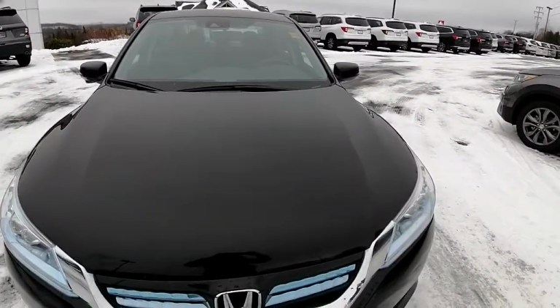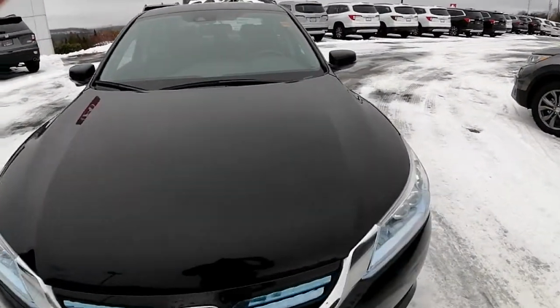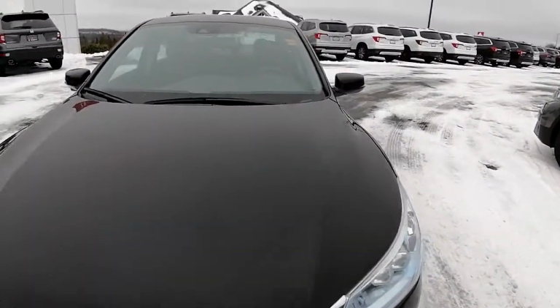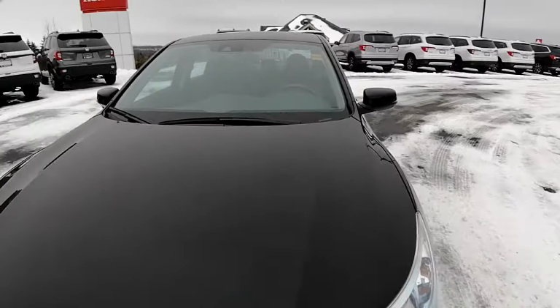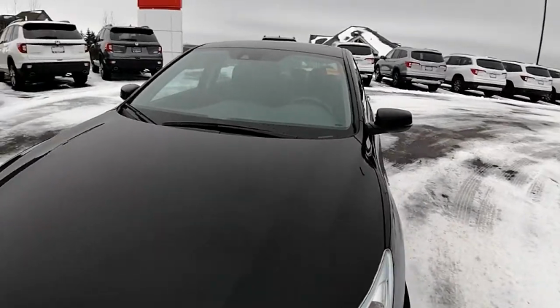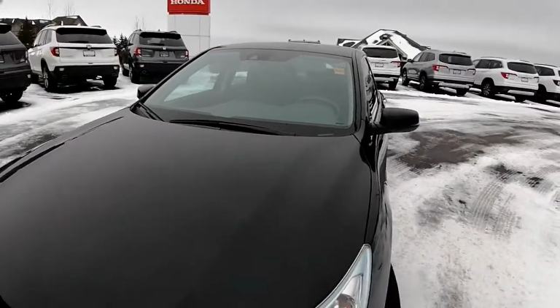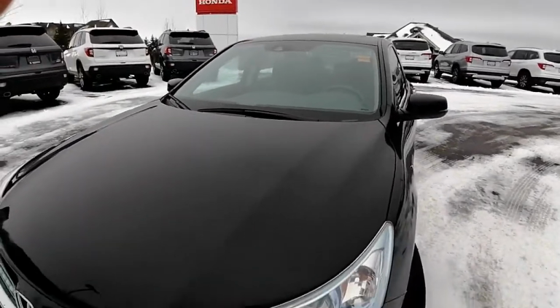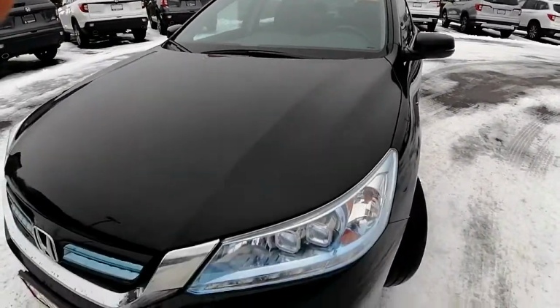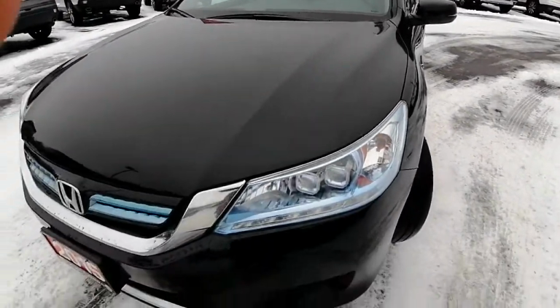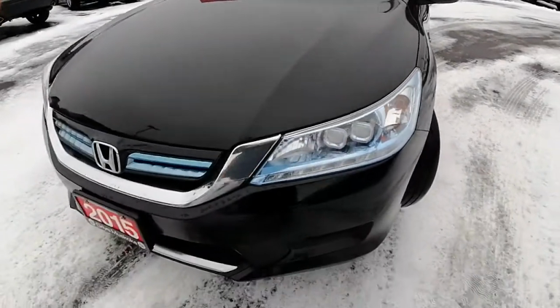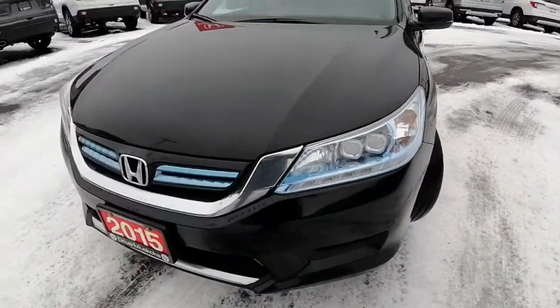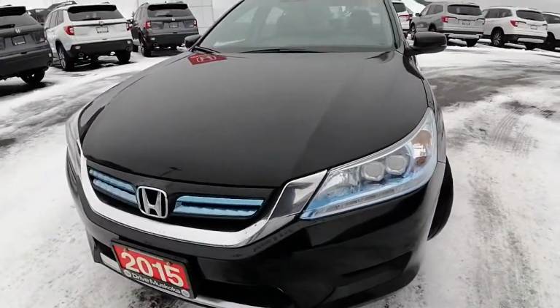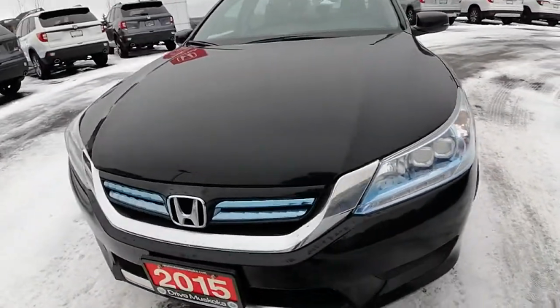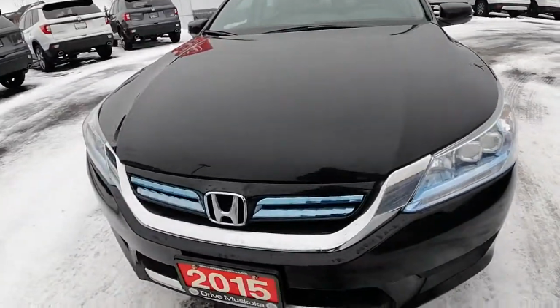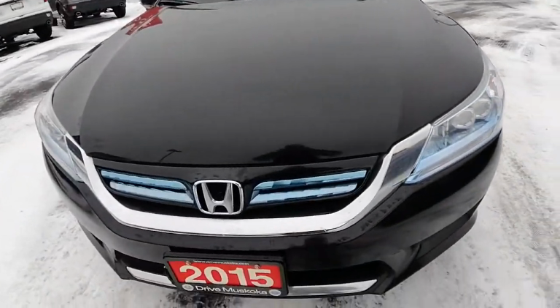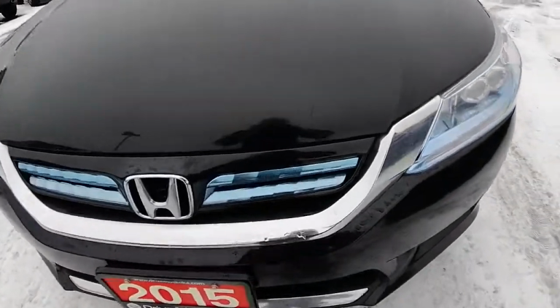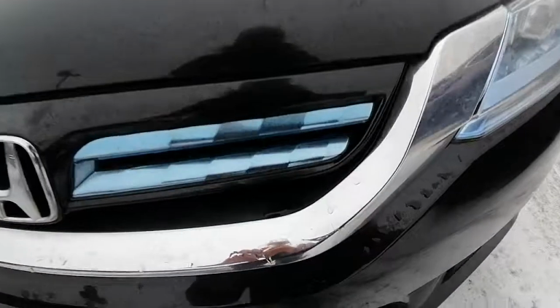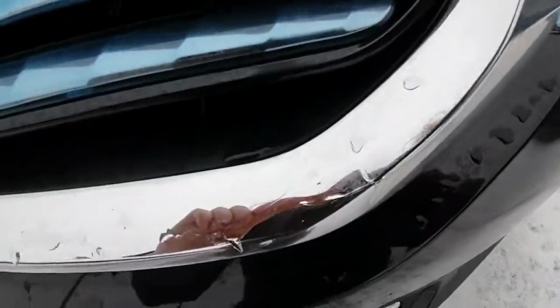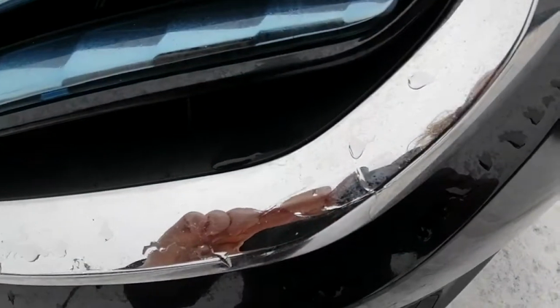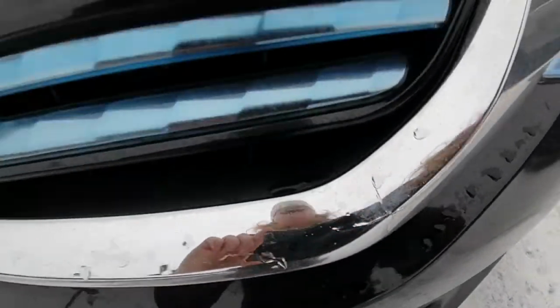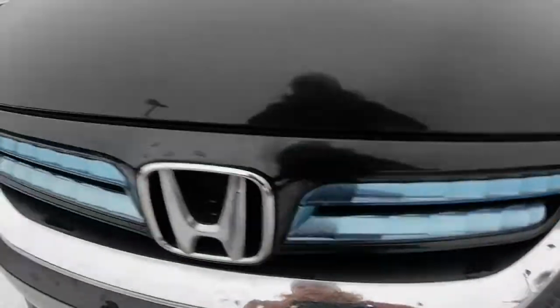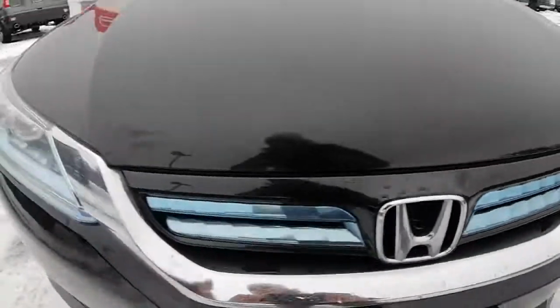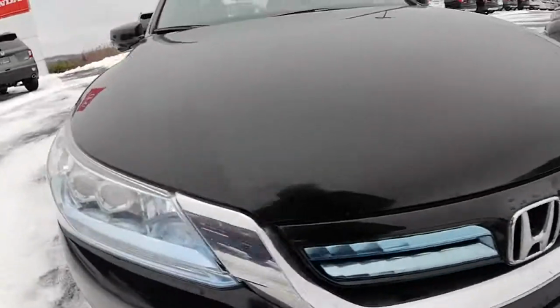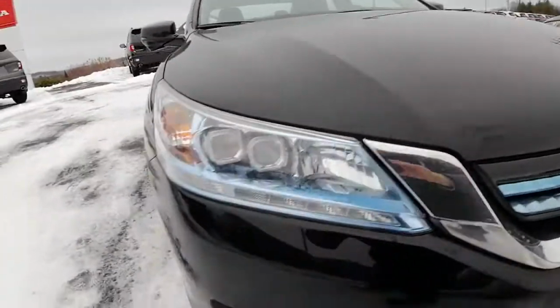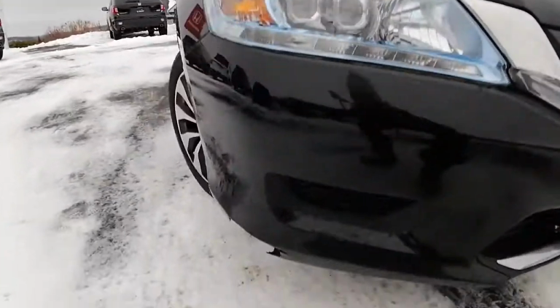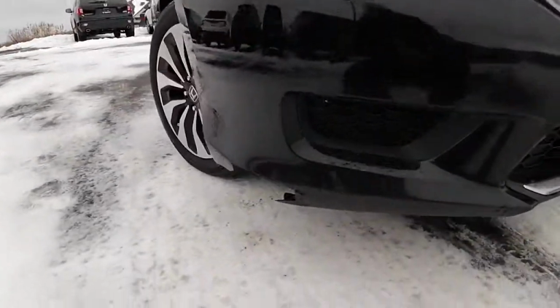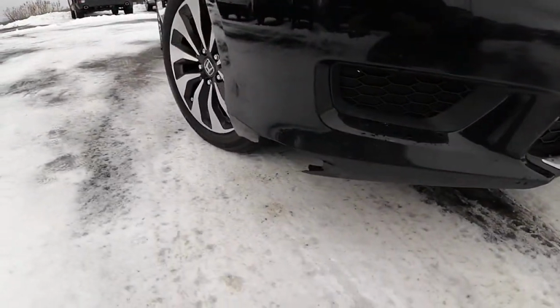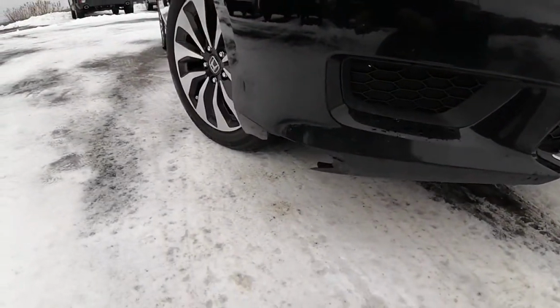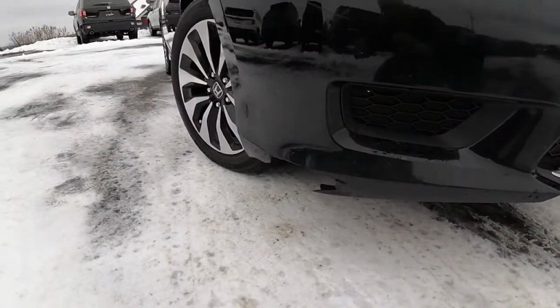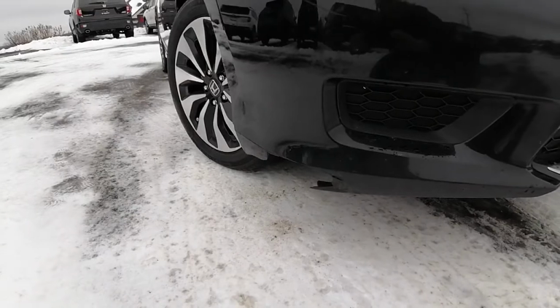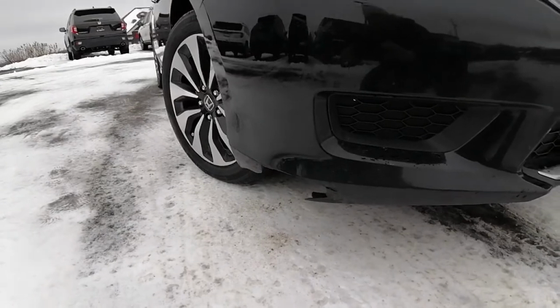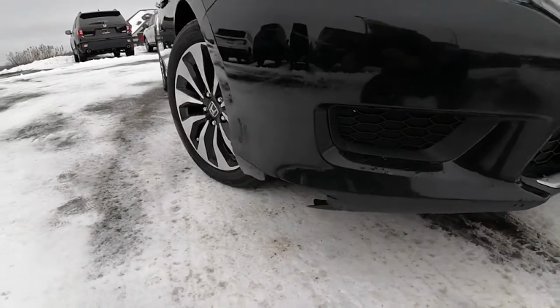A couple of things I just want to point out quickly on the front end — there's a little crack here and just a little crack on the bumper there.